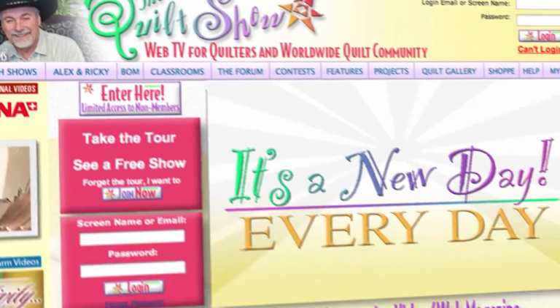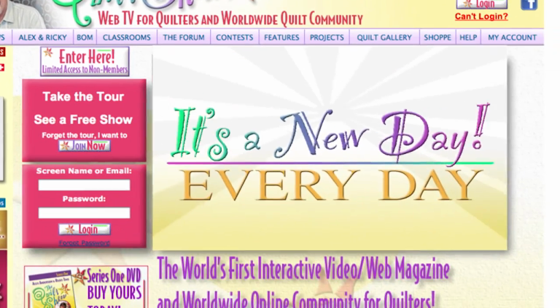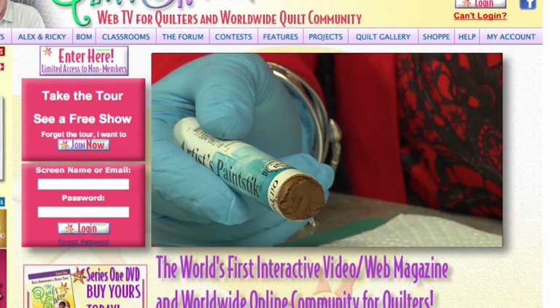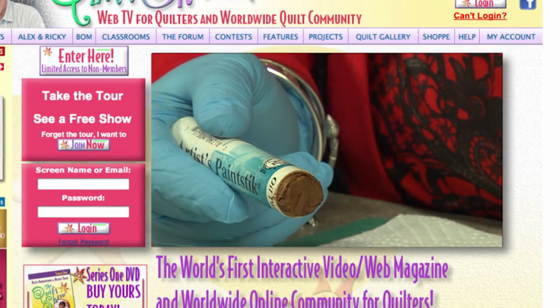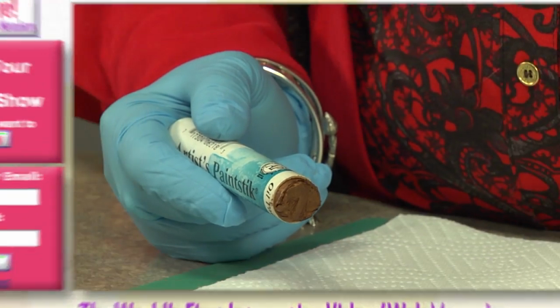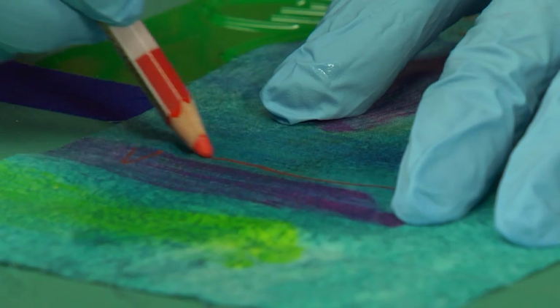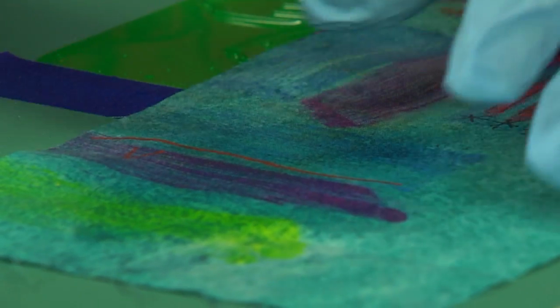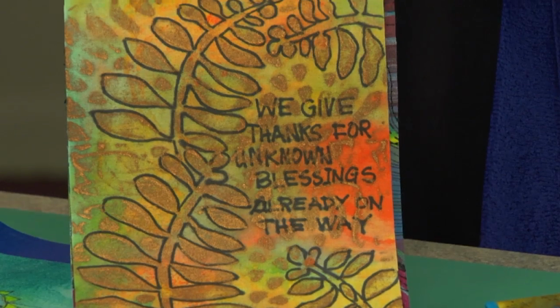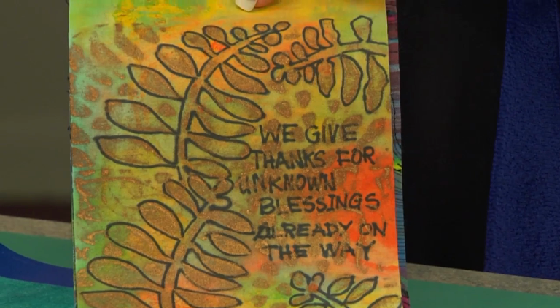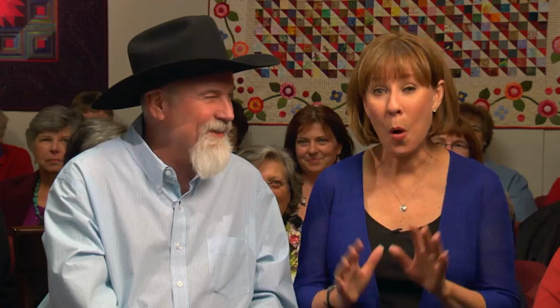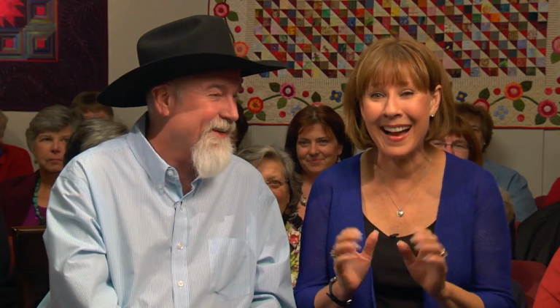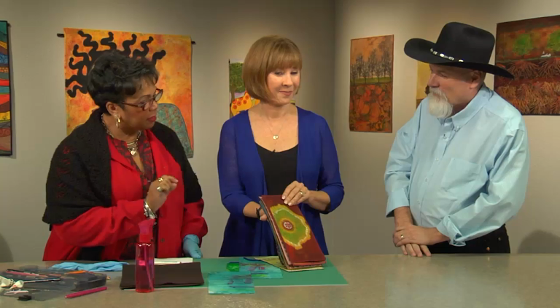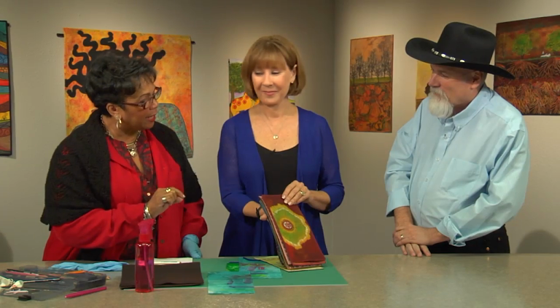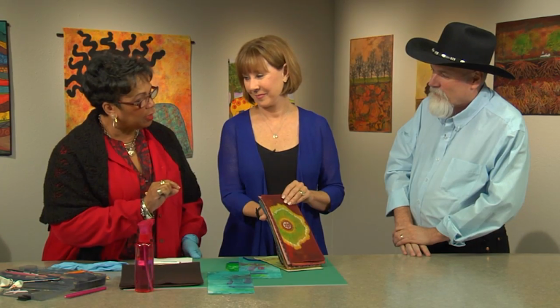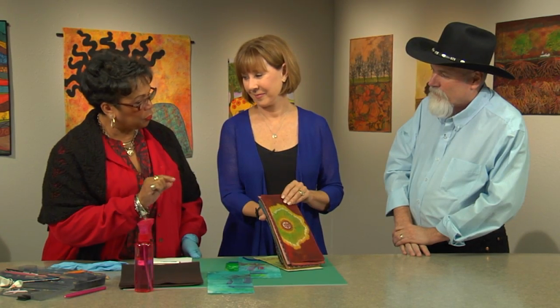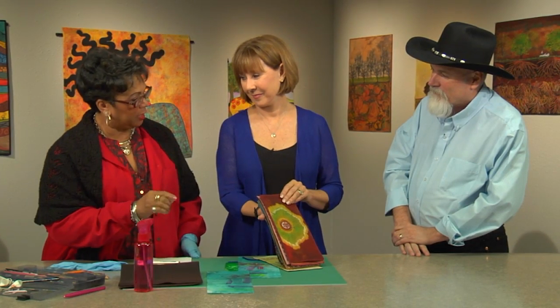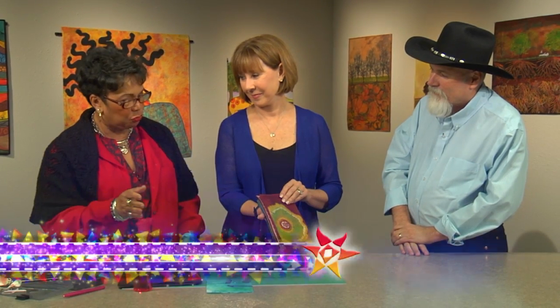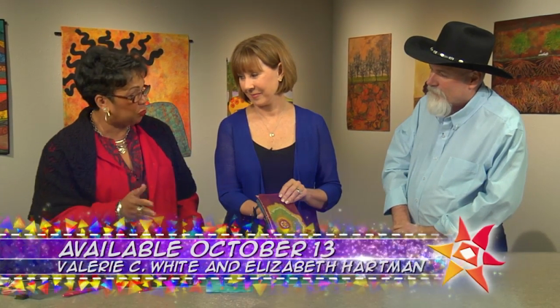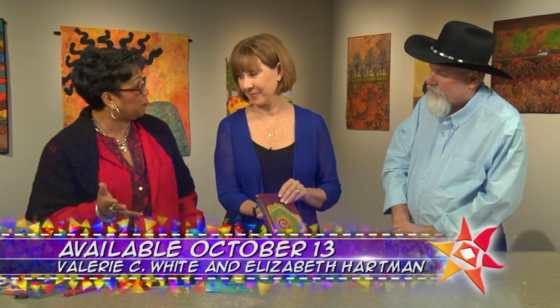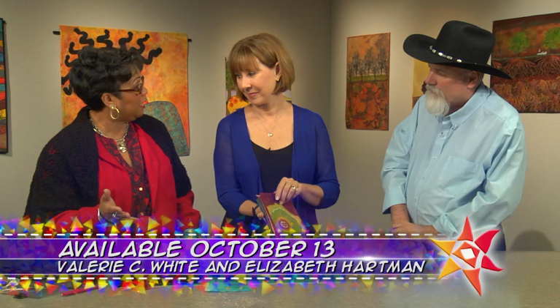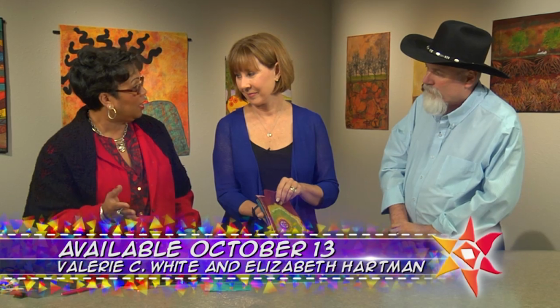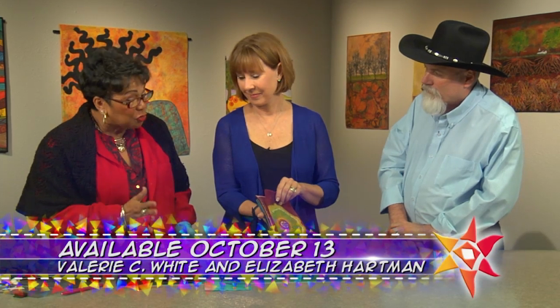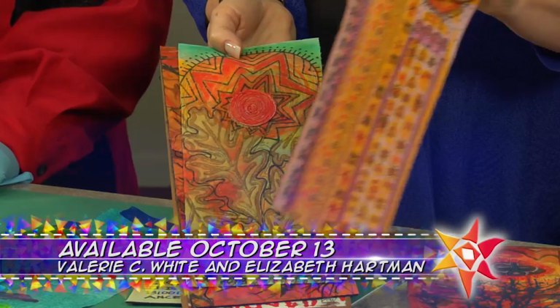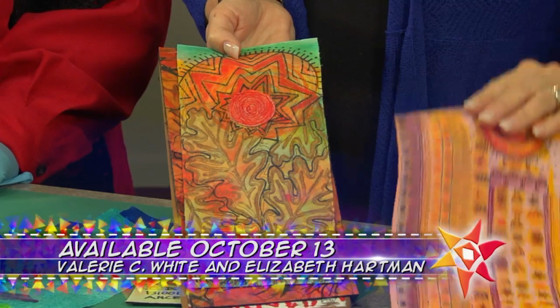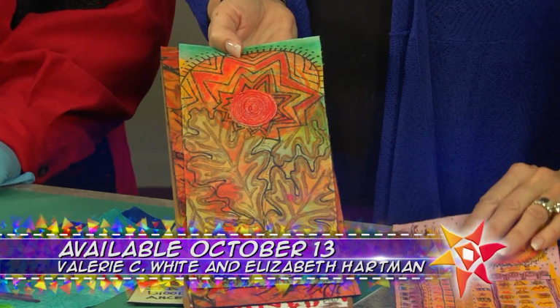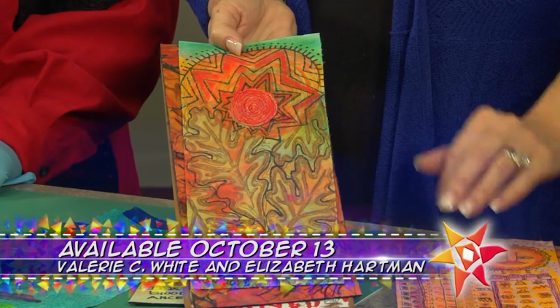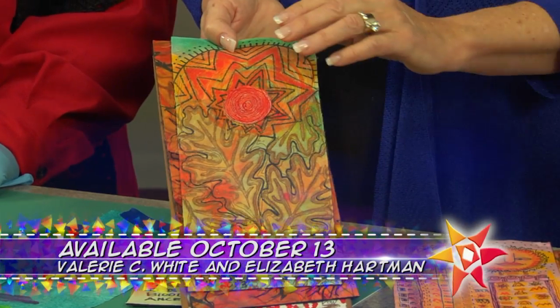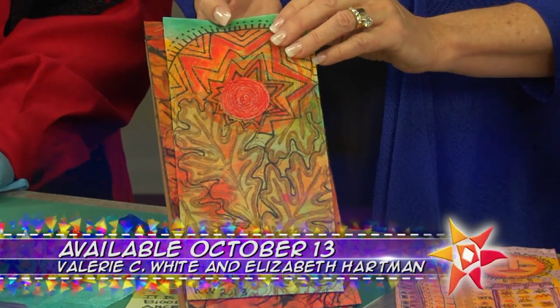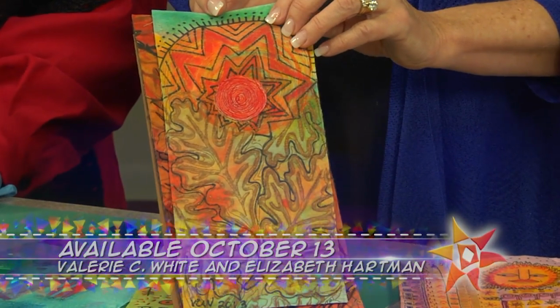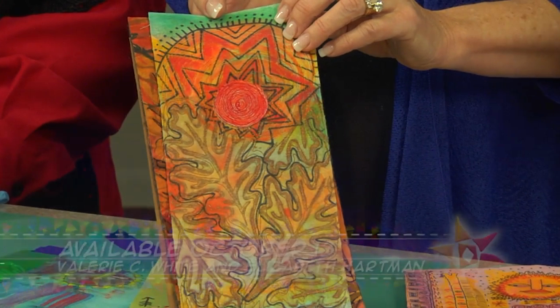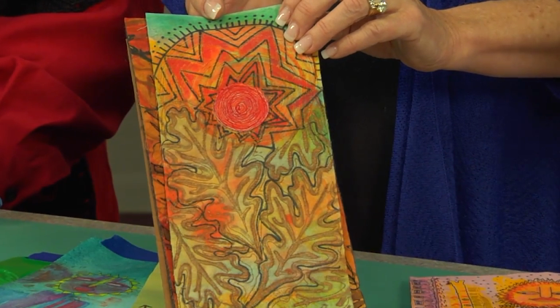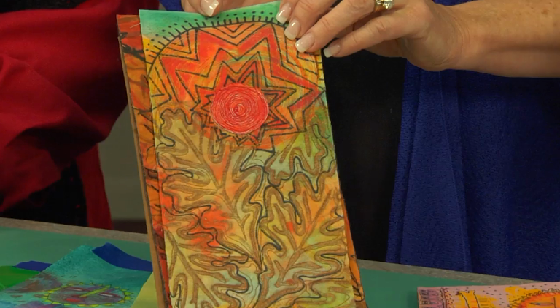On the next quilt show: it's paint sticks and pencils and prayer flags. This allows an opportunity to explore different techniques in a small piece that's manageable — some fun new projects on a pint-sized piece of fabric.